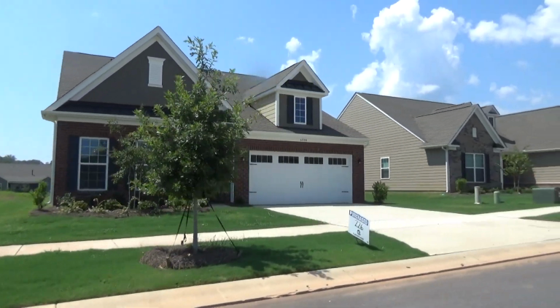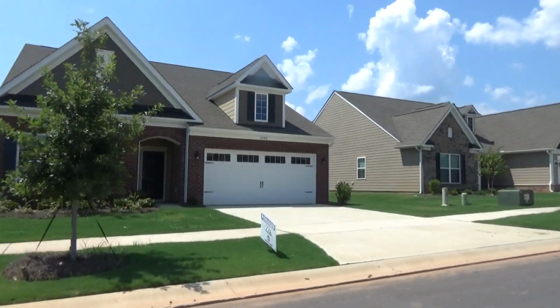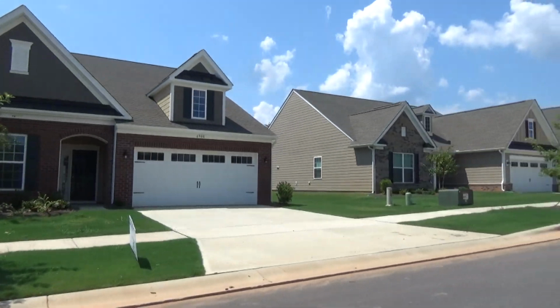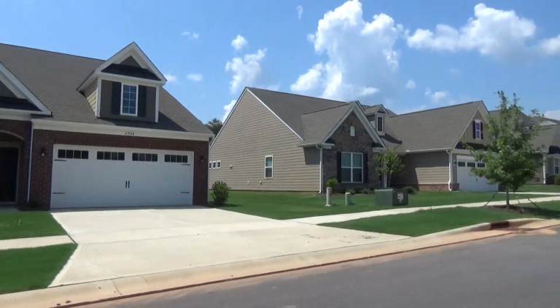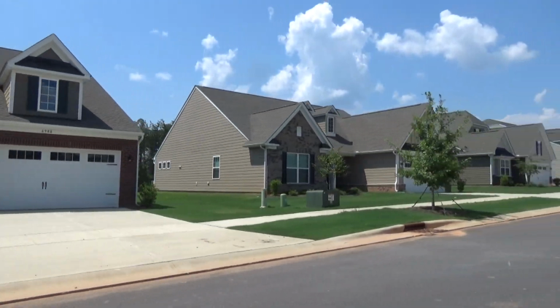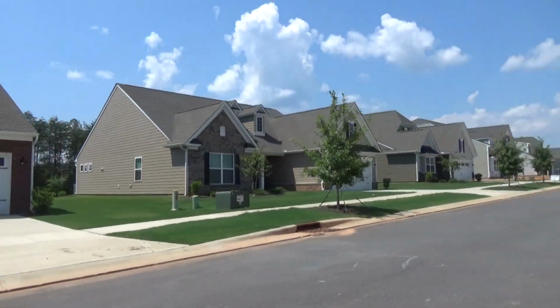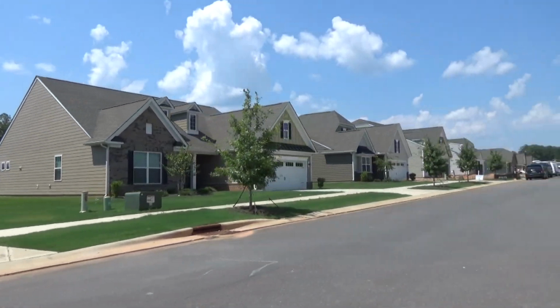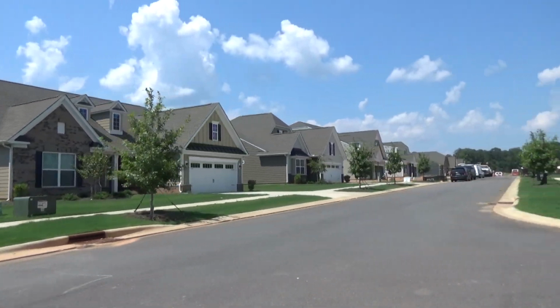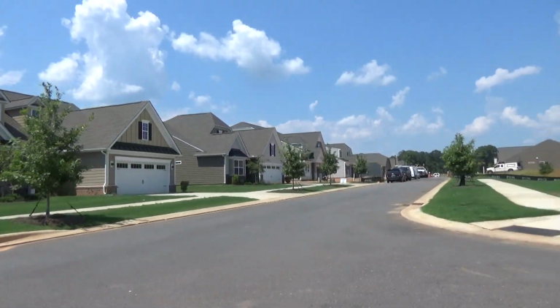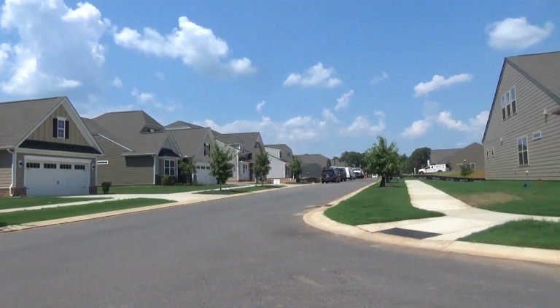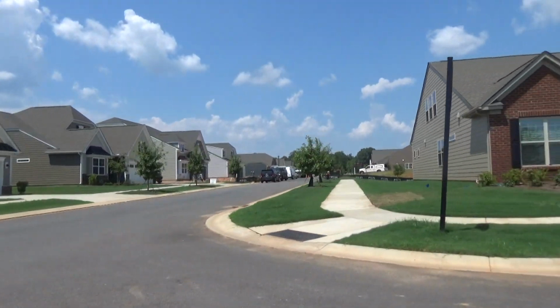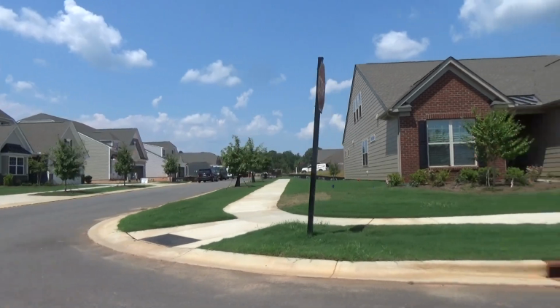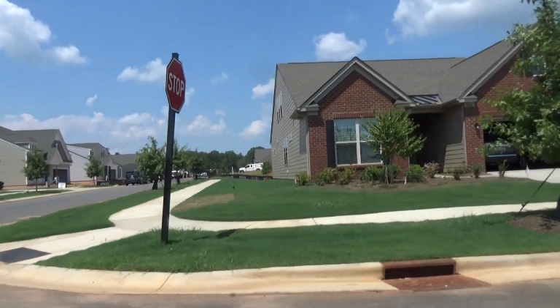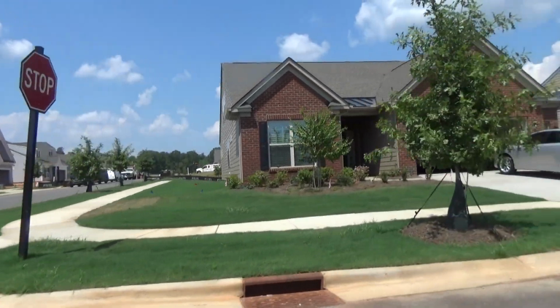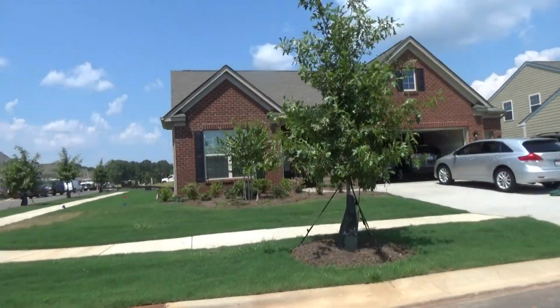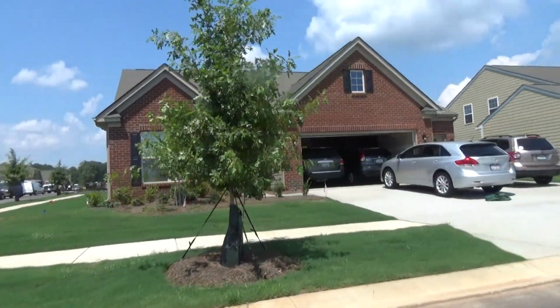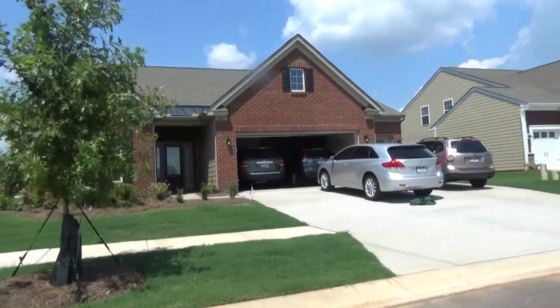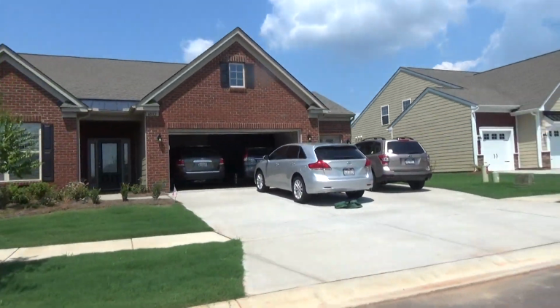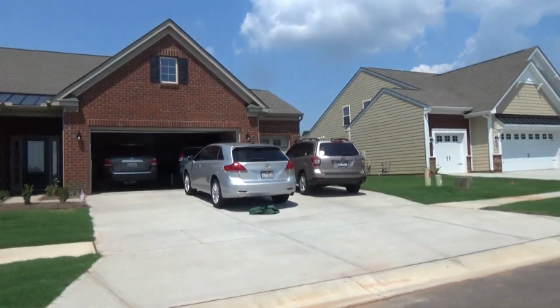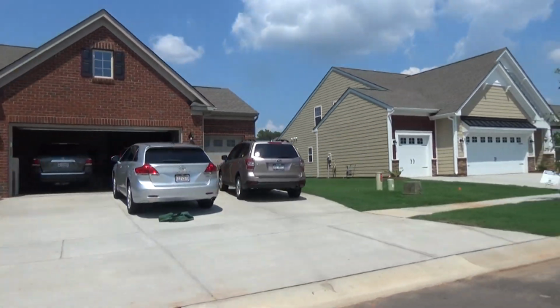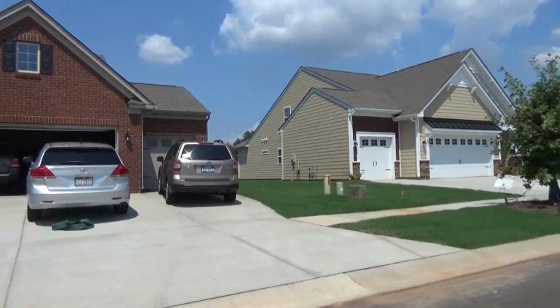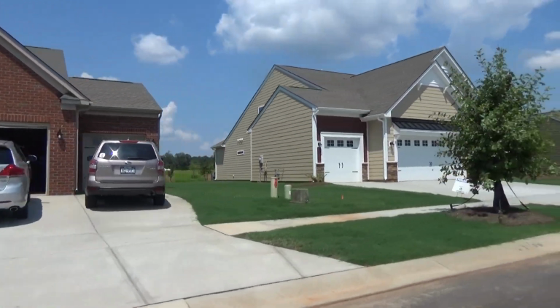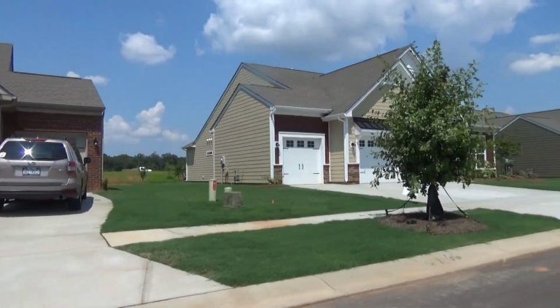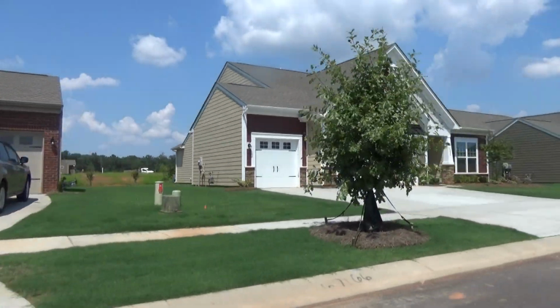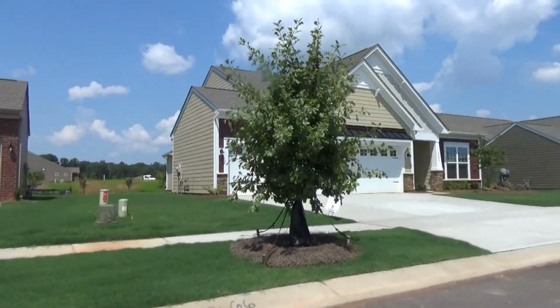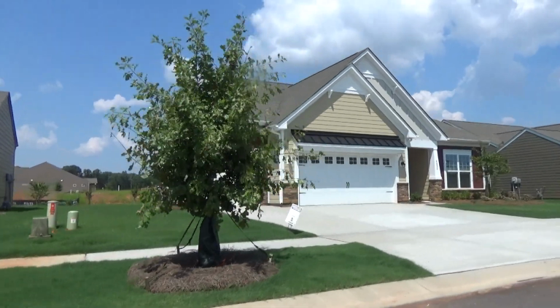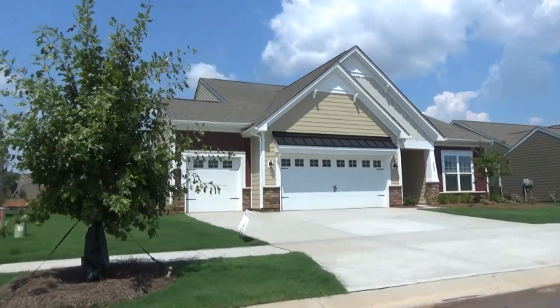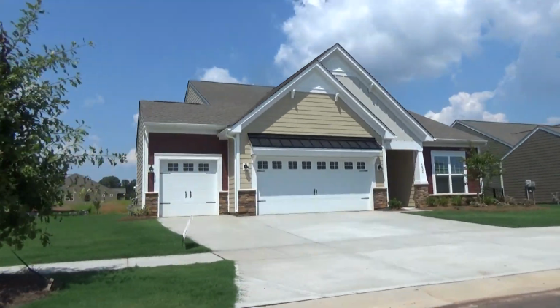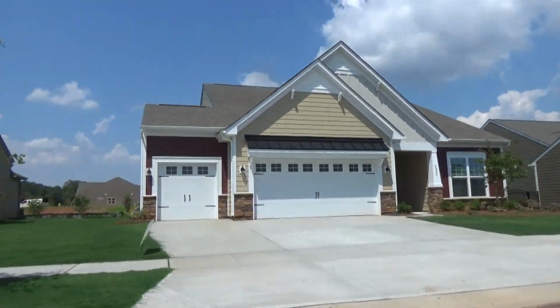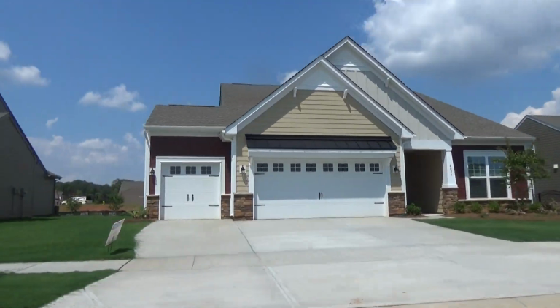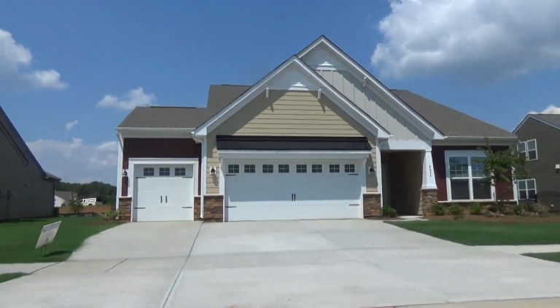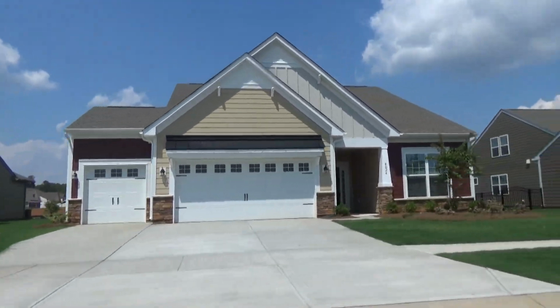Now, there are some homes for sale here. Here are happy homeowners moved in. Here's one that's sold — three car garage, not yet closed. Nice craftsman styling.